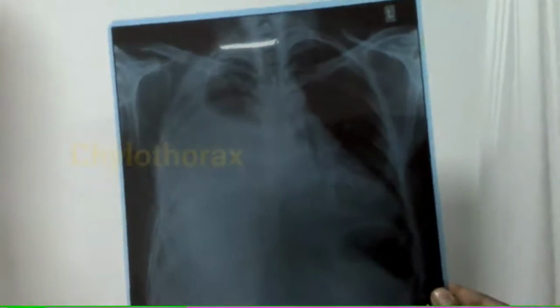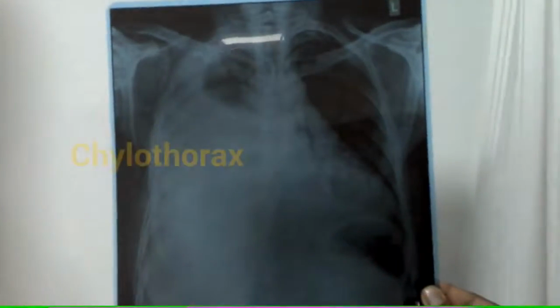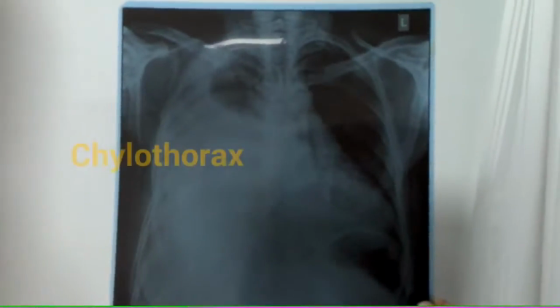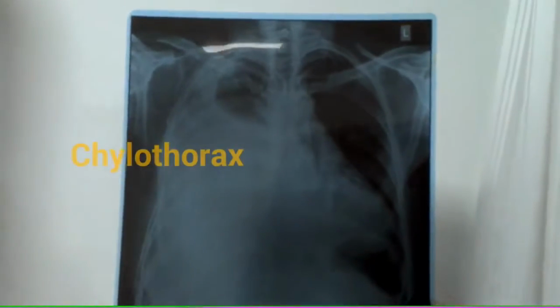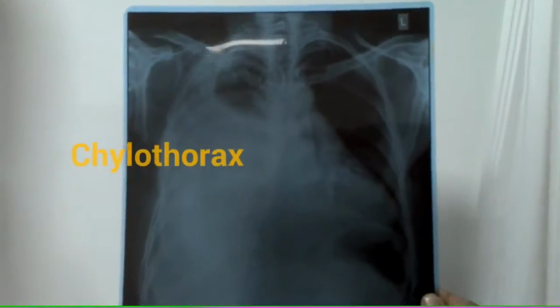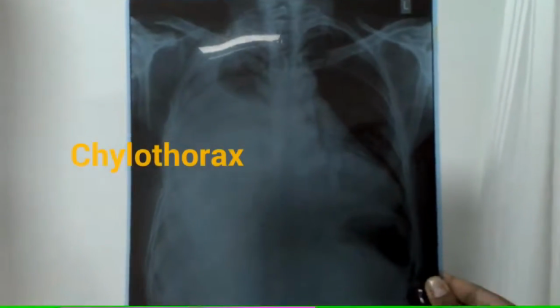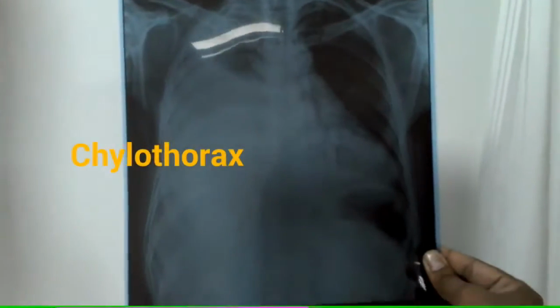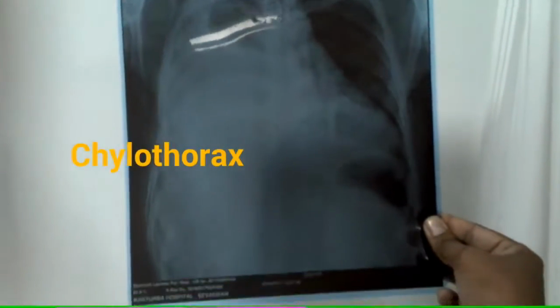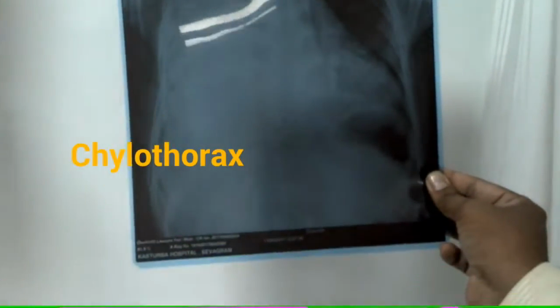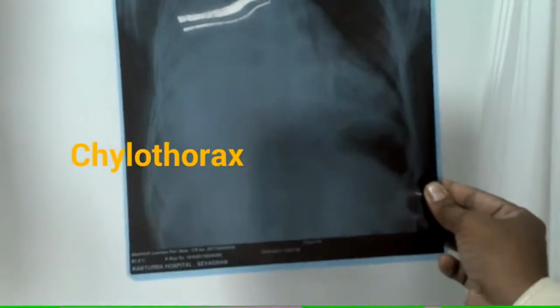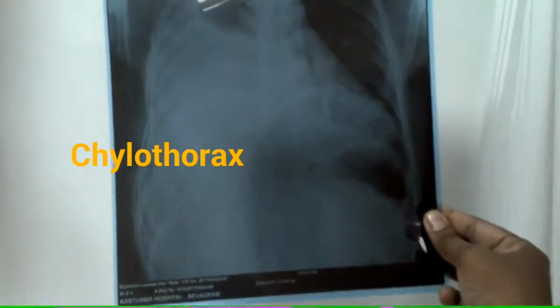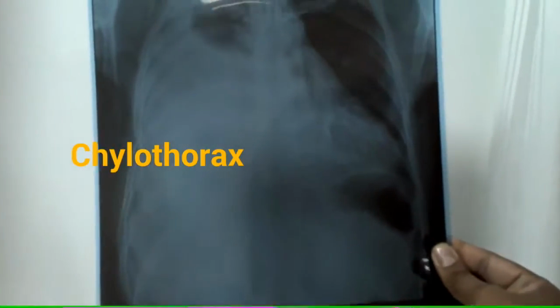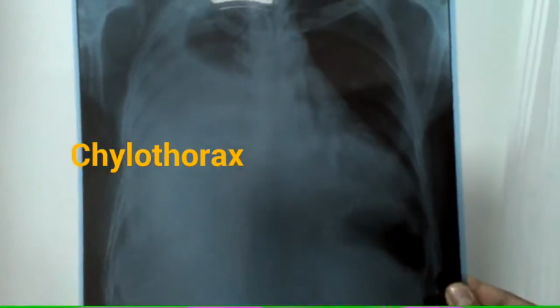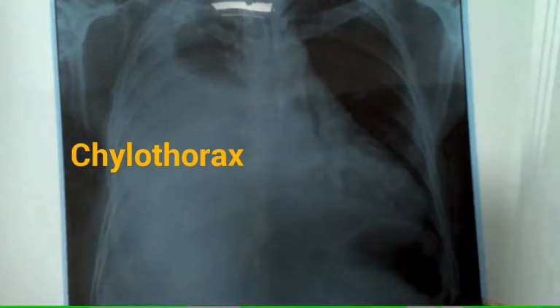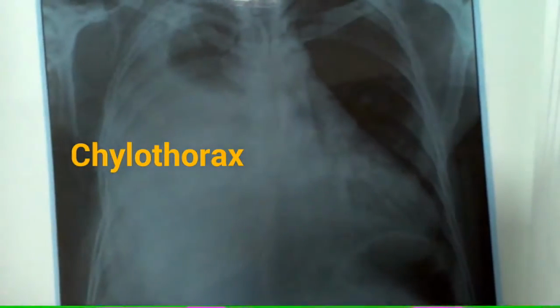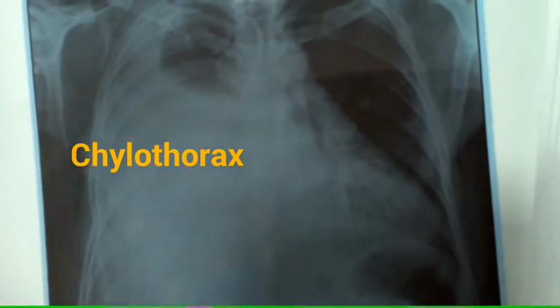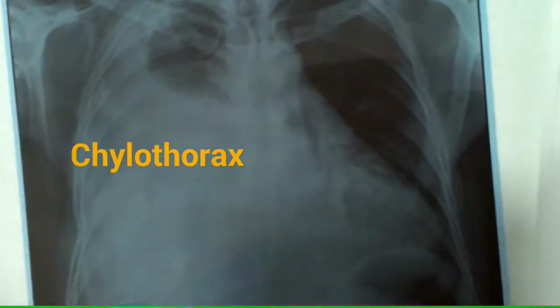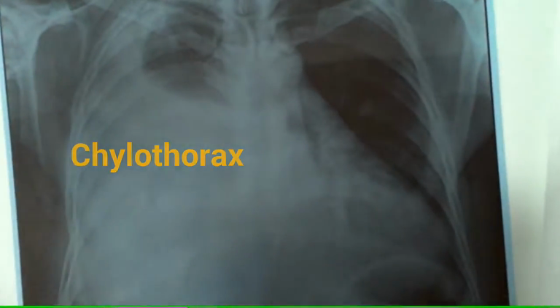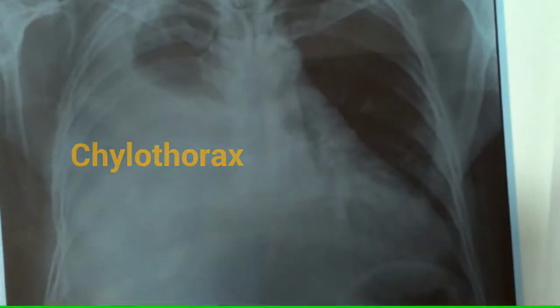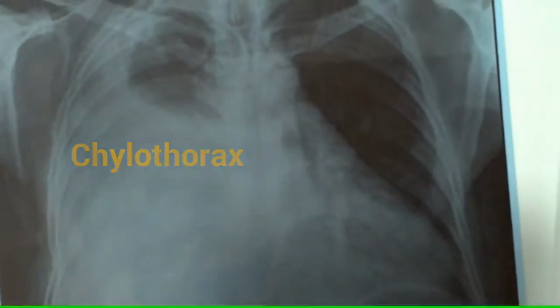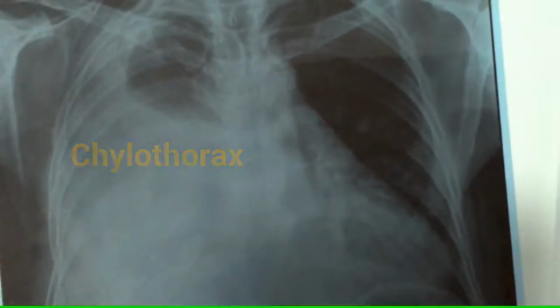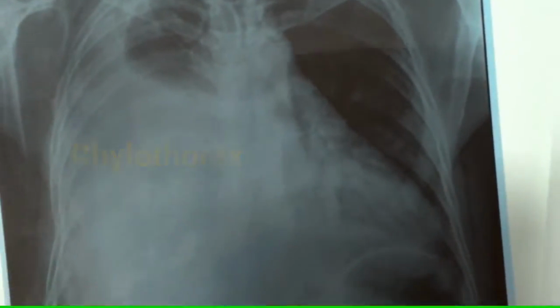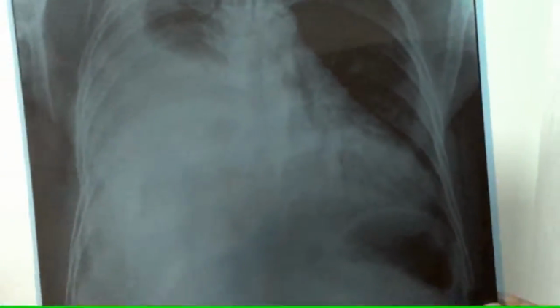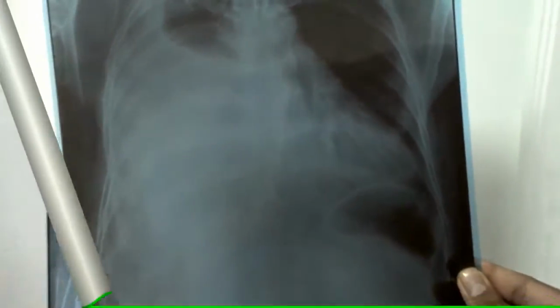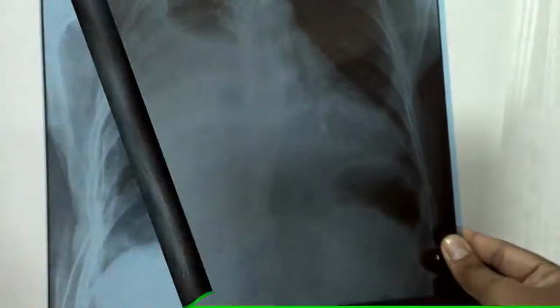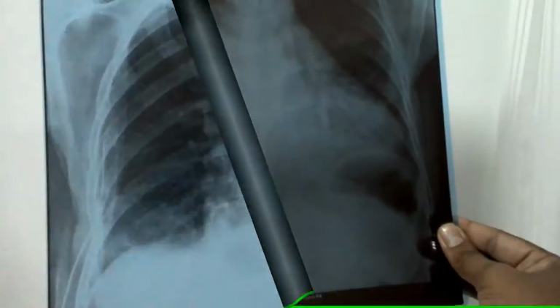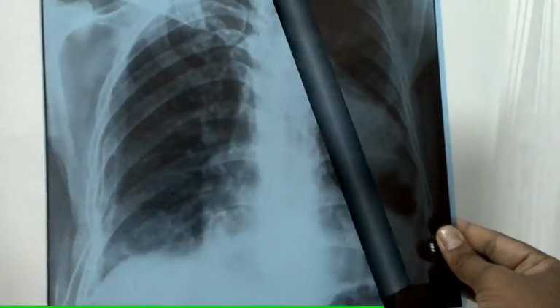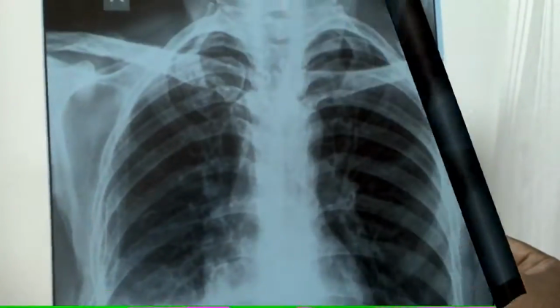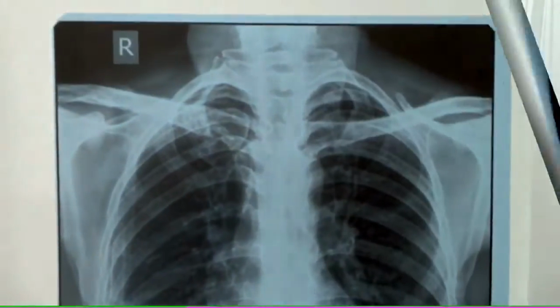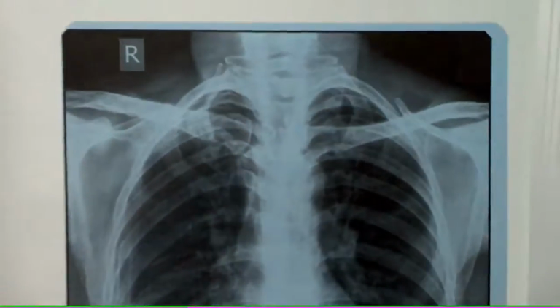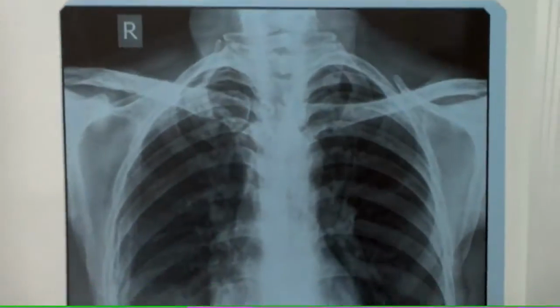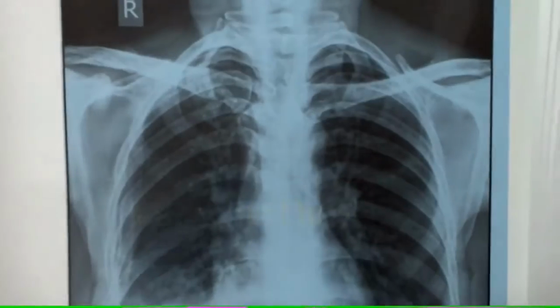Two layers of pleura can contain transudate, exudate, blood, pus, air, and chyle.